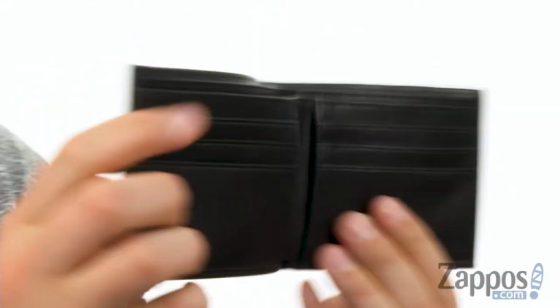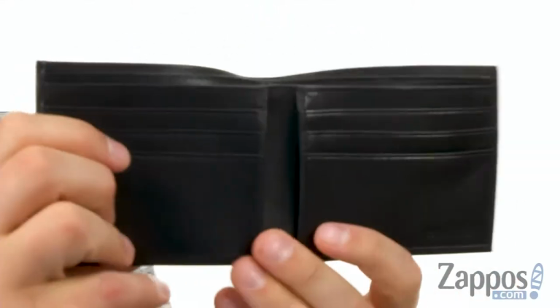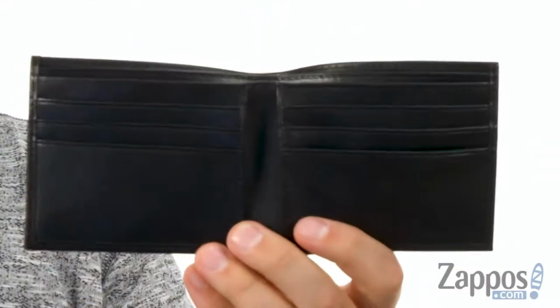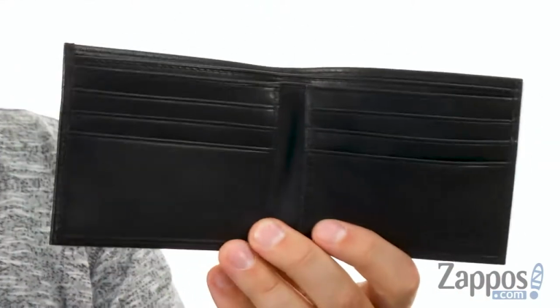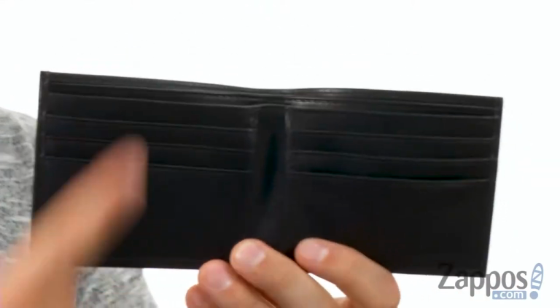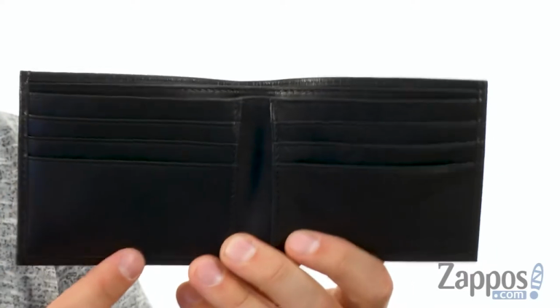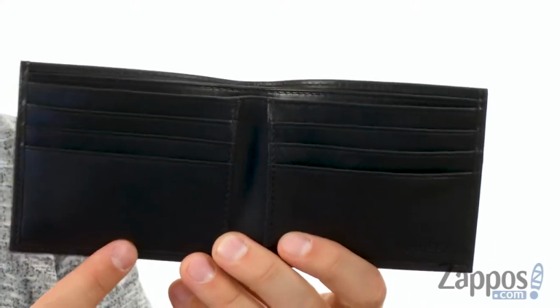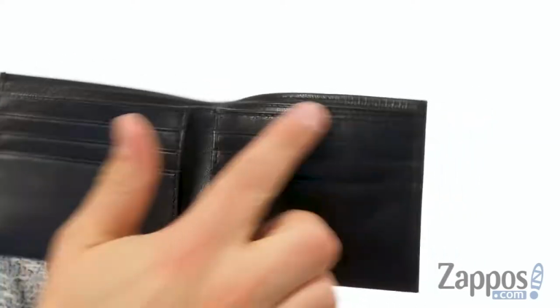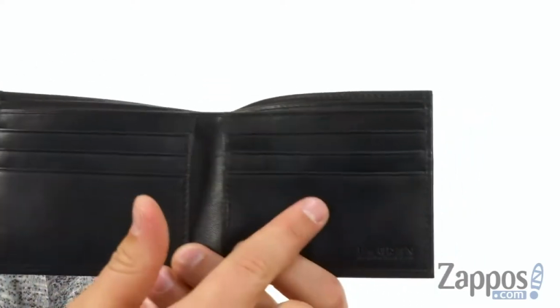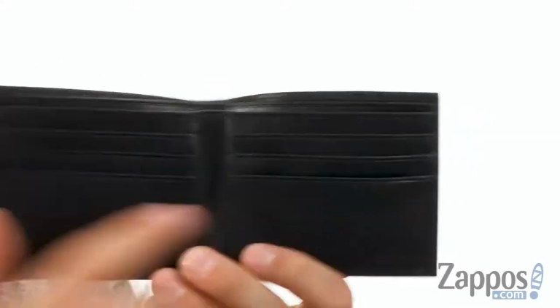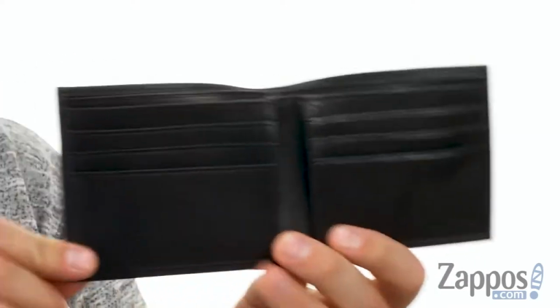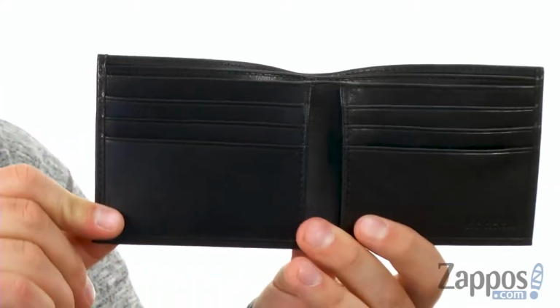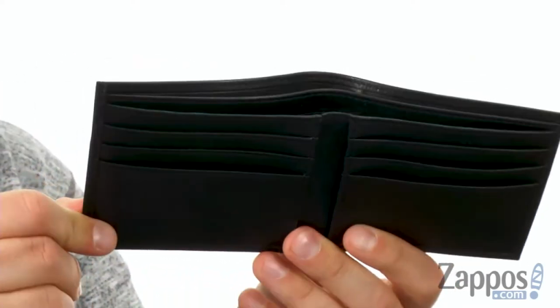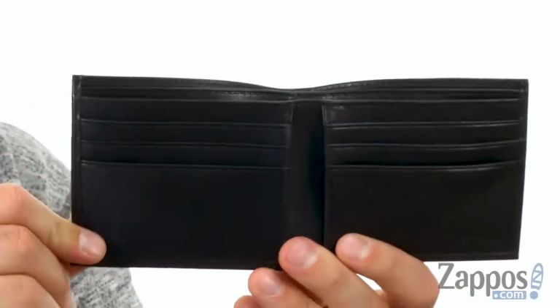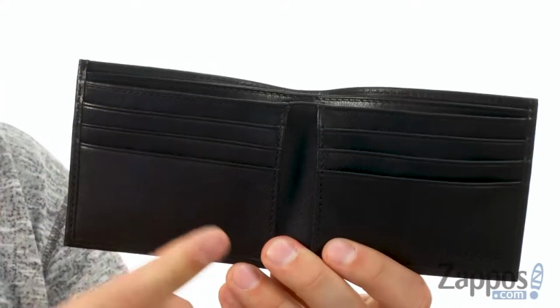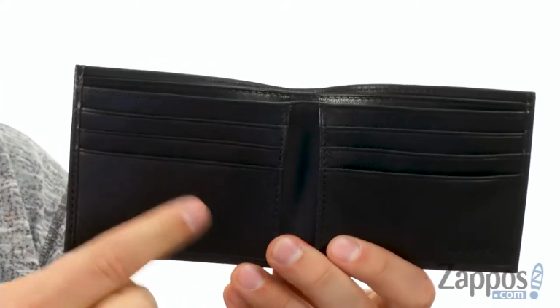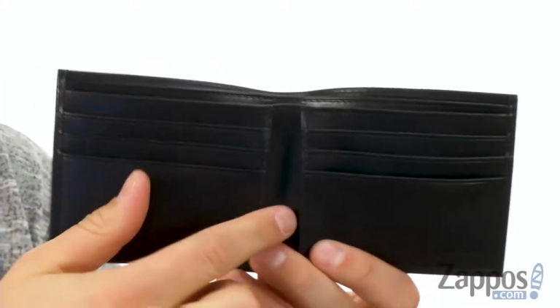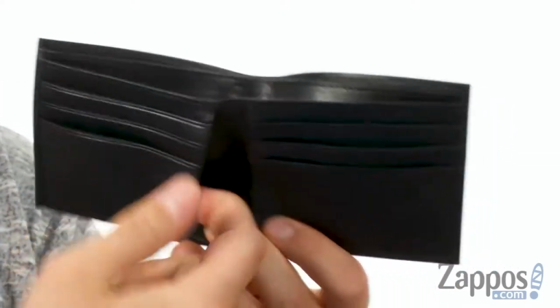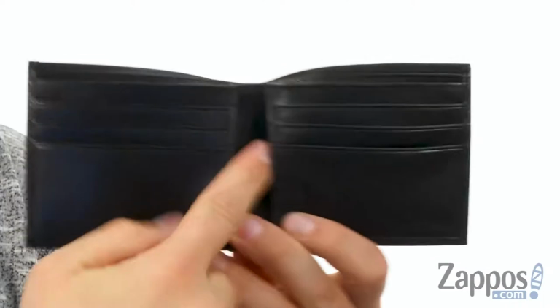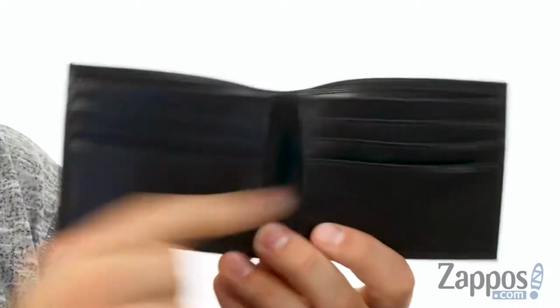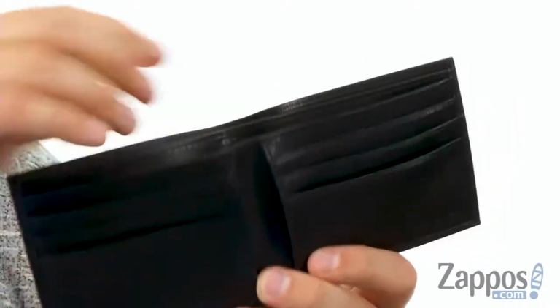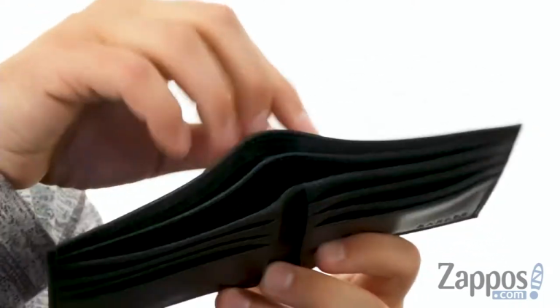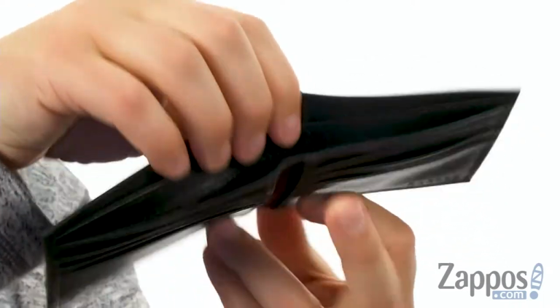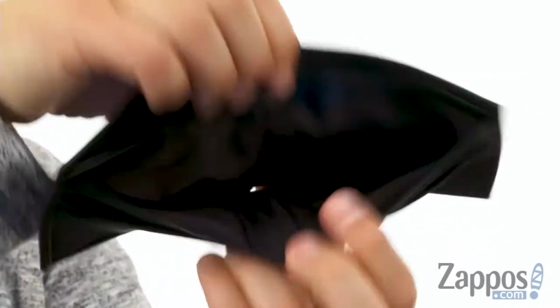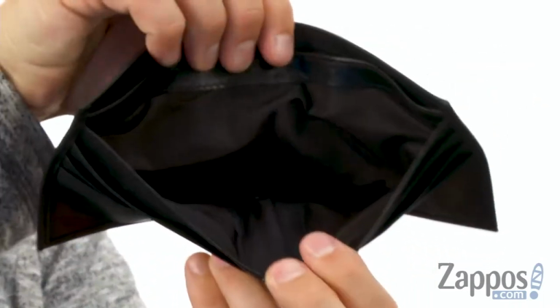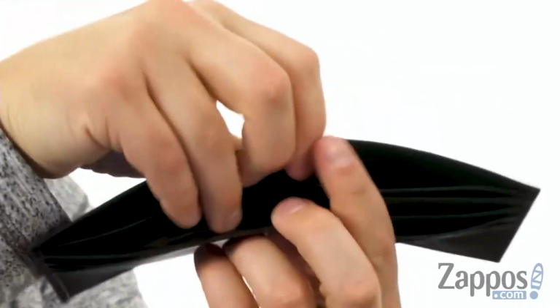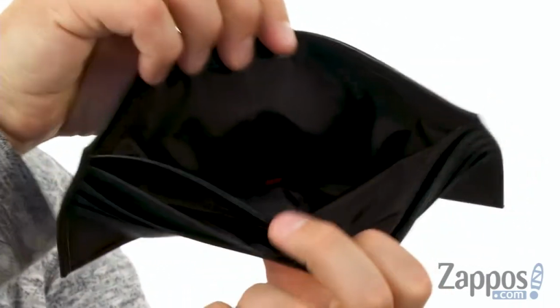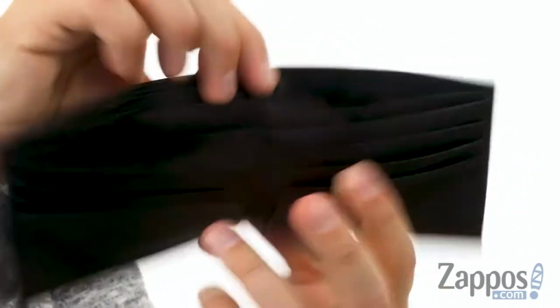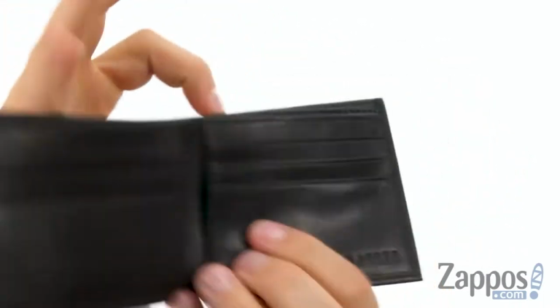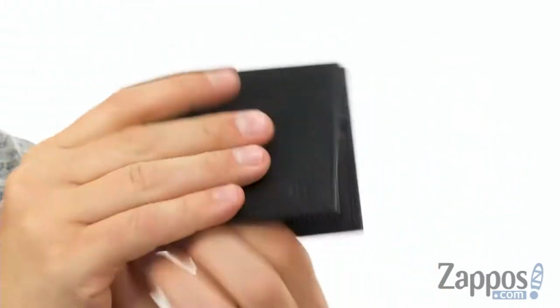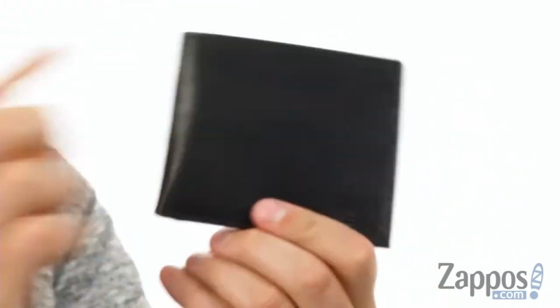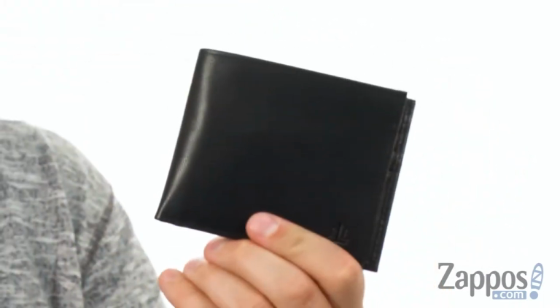Opens up like so — got a lot of slots on each side there for all your cards, which you always have with you. There are also little hidden away pockets on the inside, along with compartments in the back for carrying around your cash.